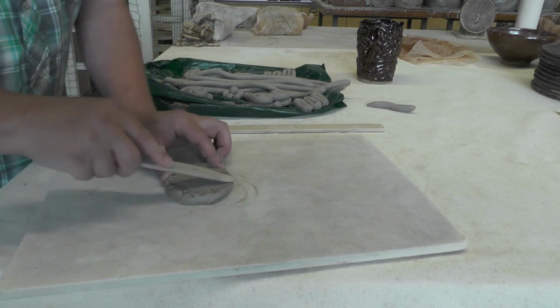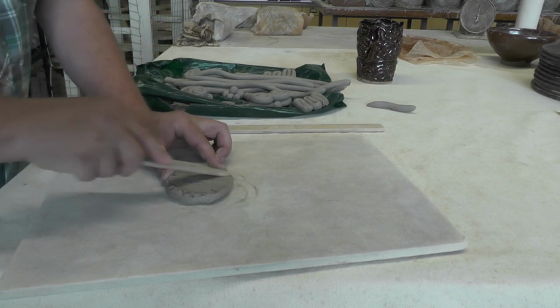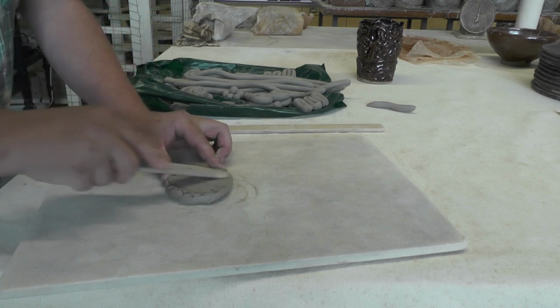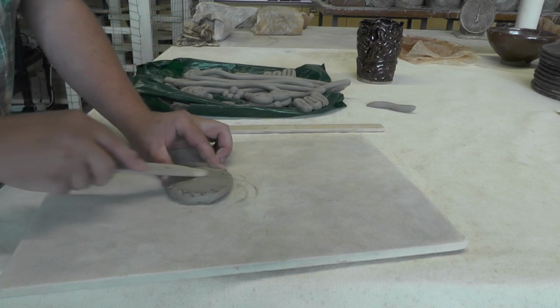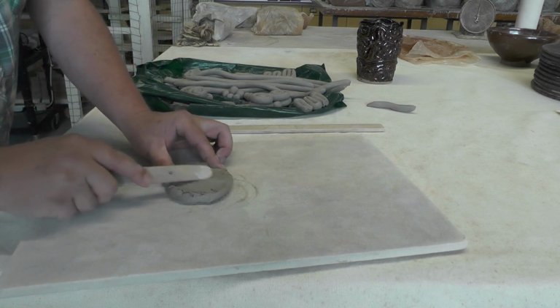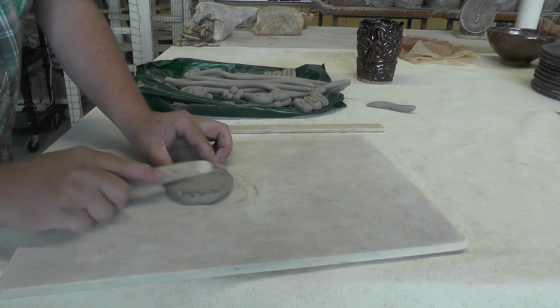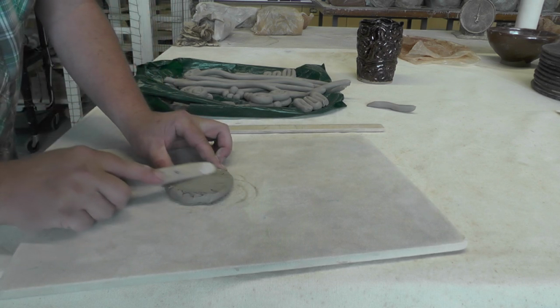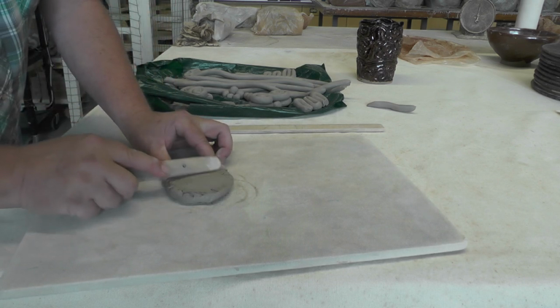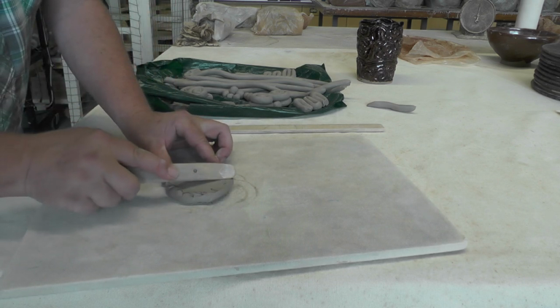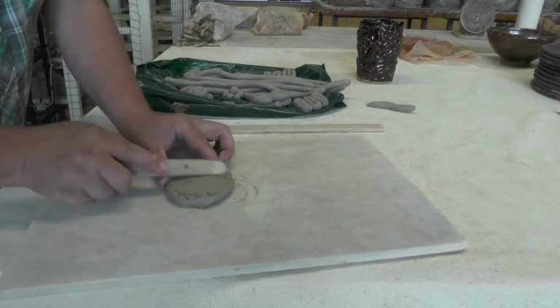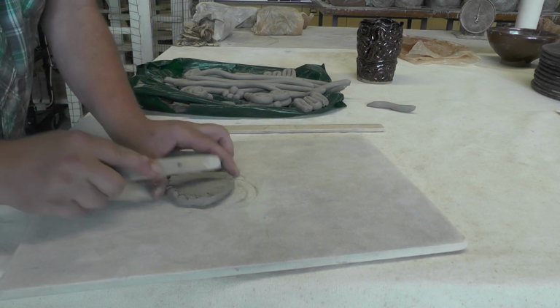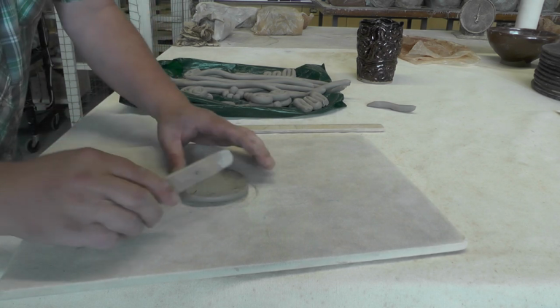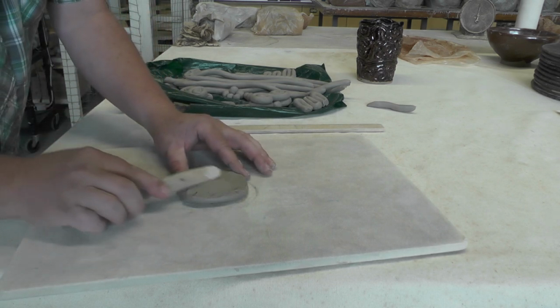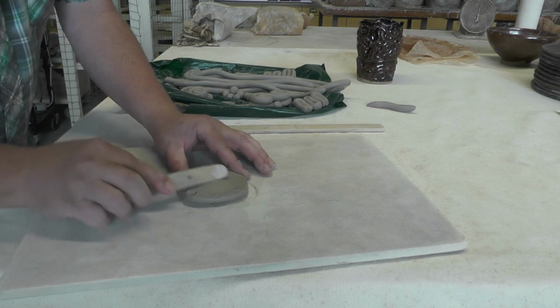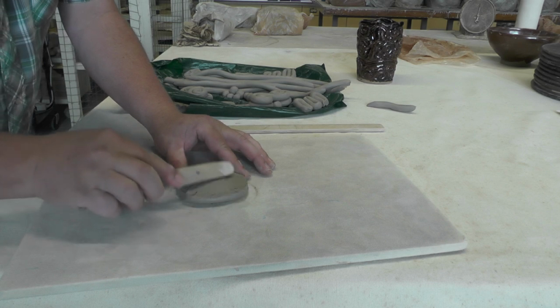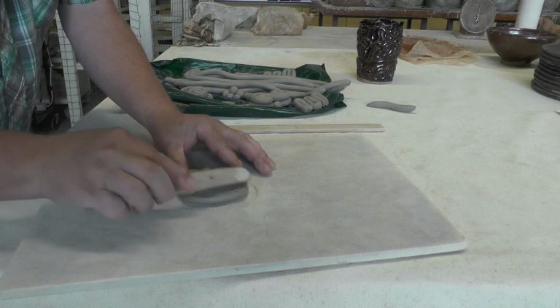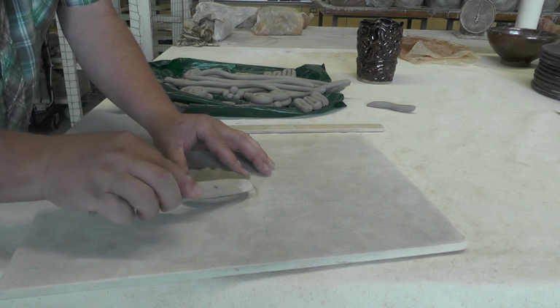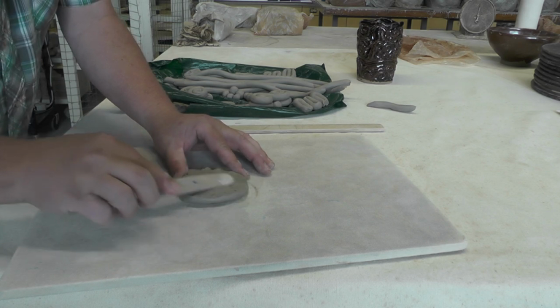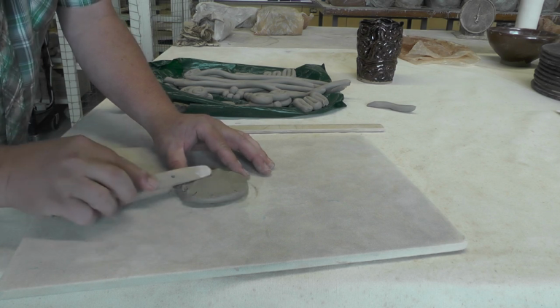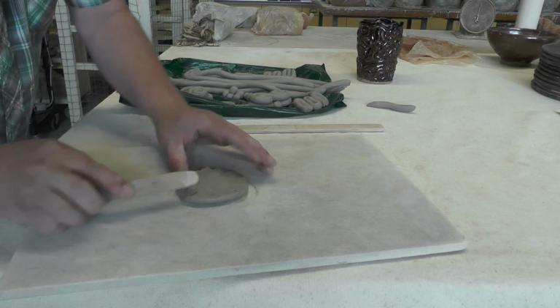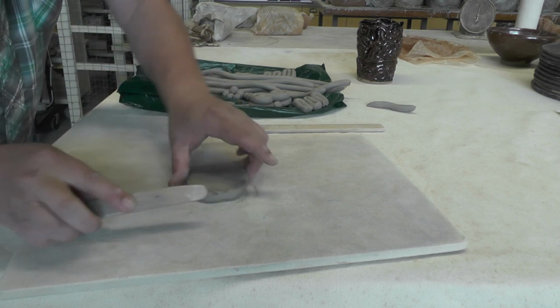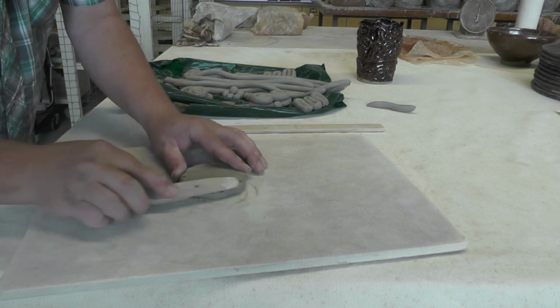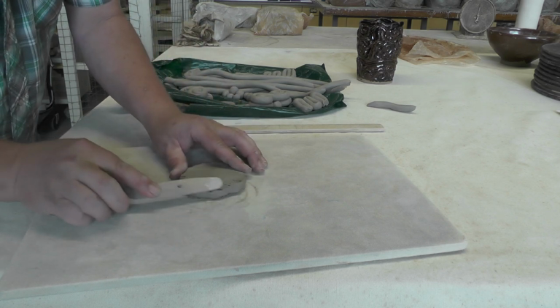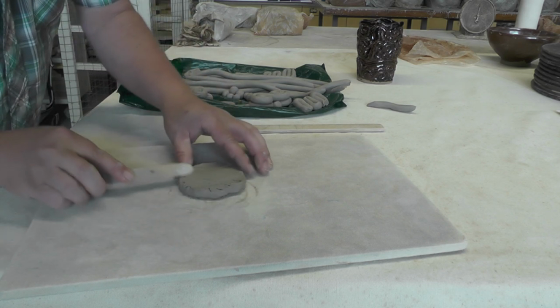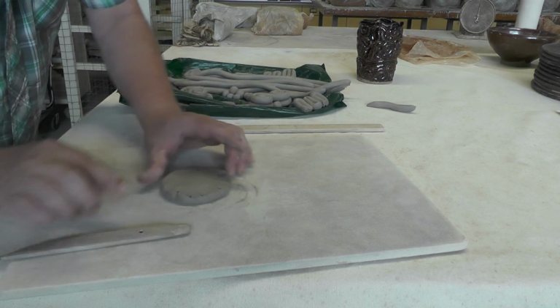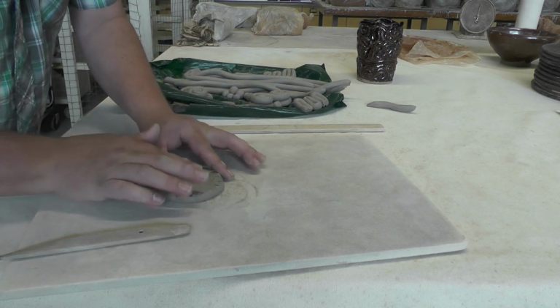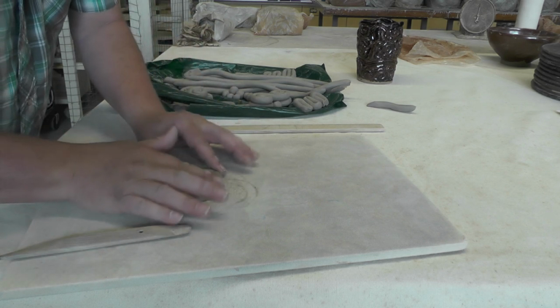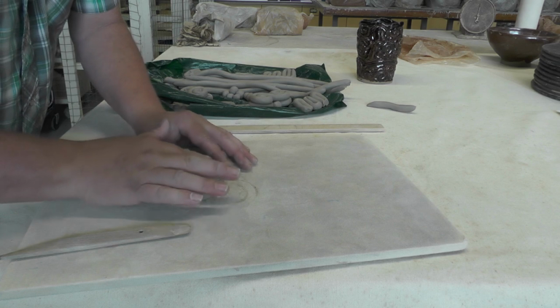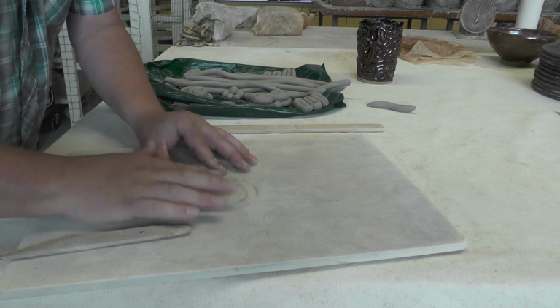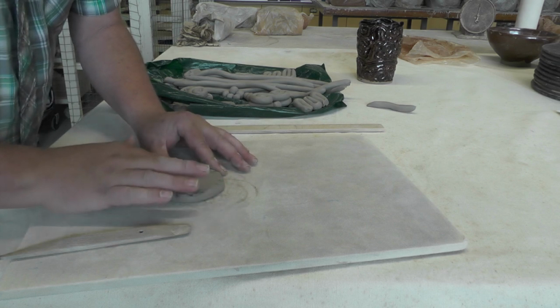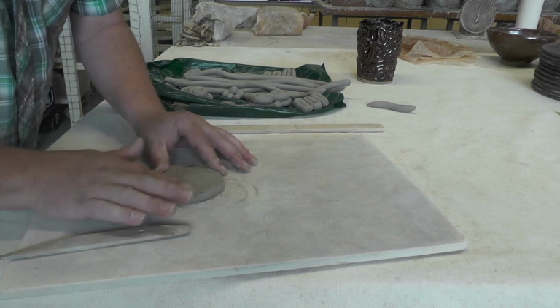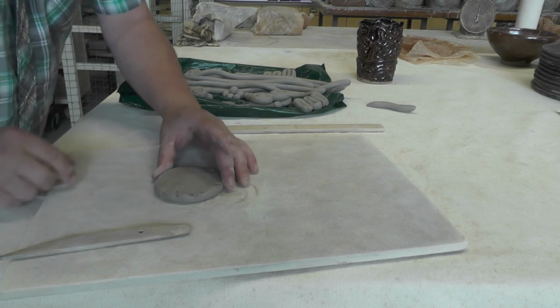You can also use the edge of the tool. And of course, you can use the best tool — your fingers also. My fingers can get it really smooth.